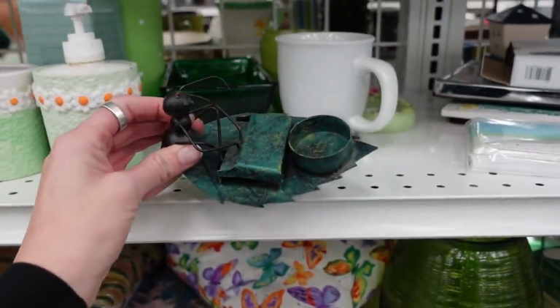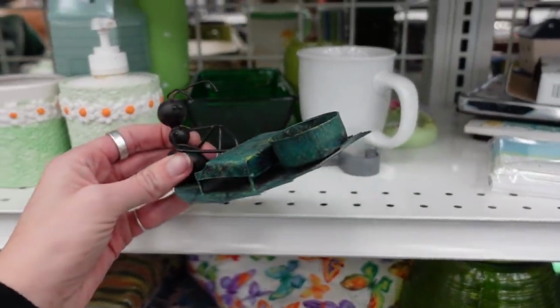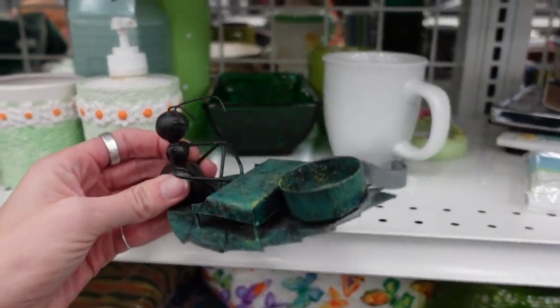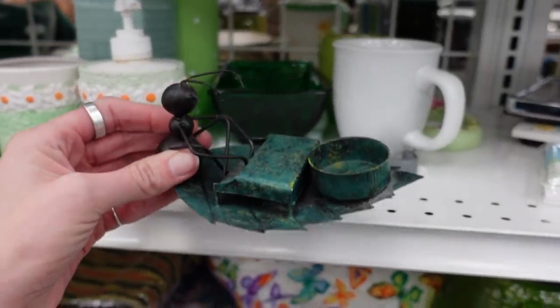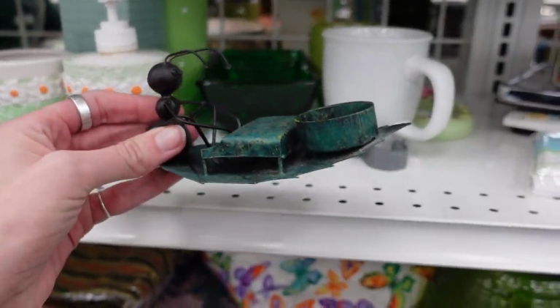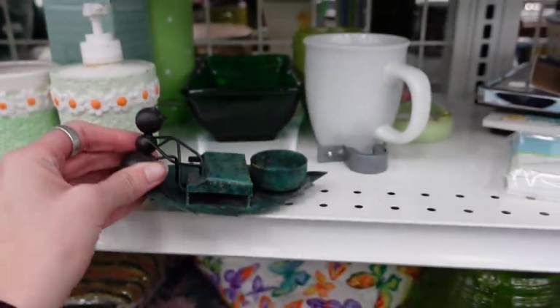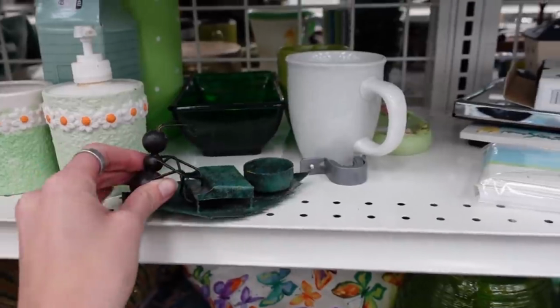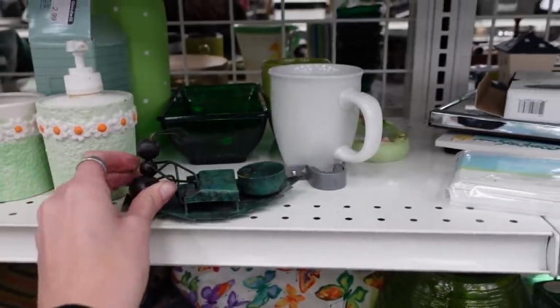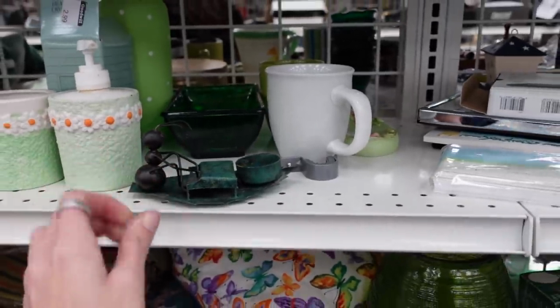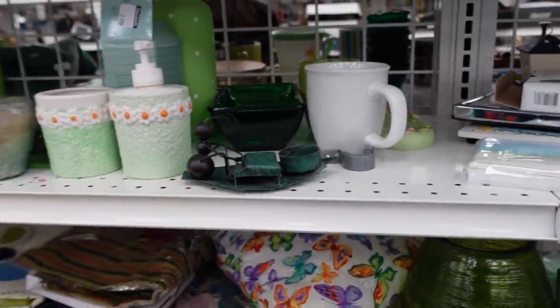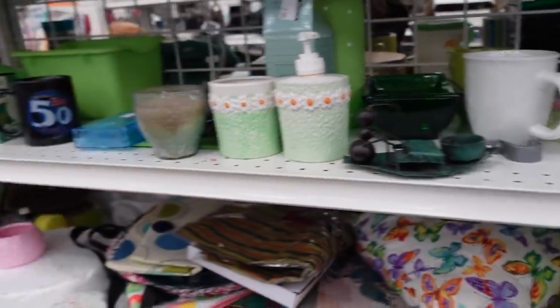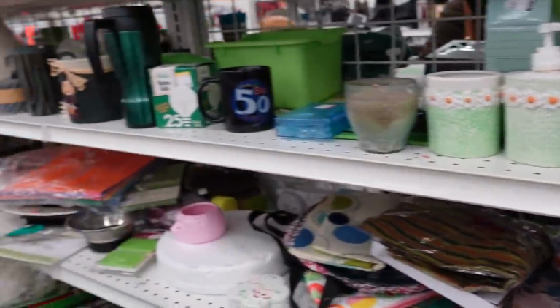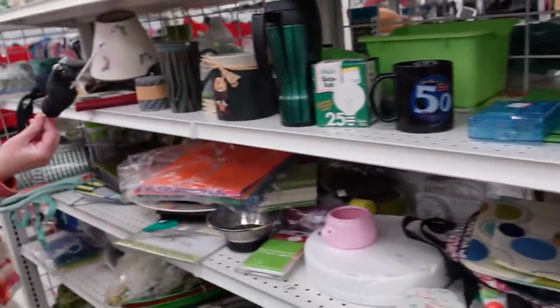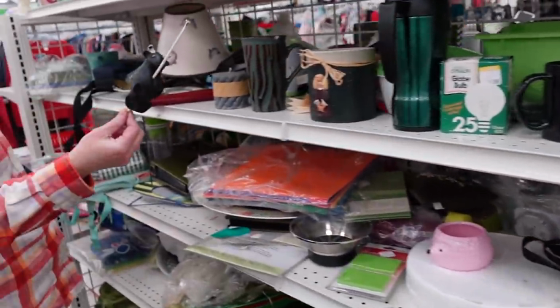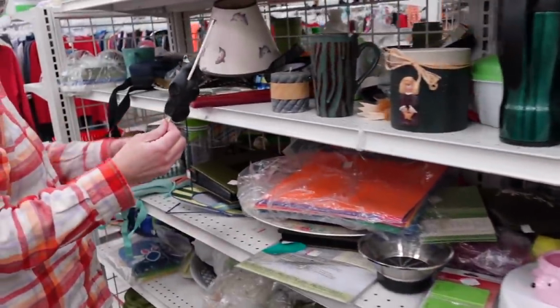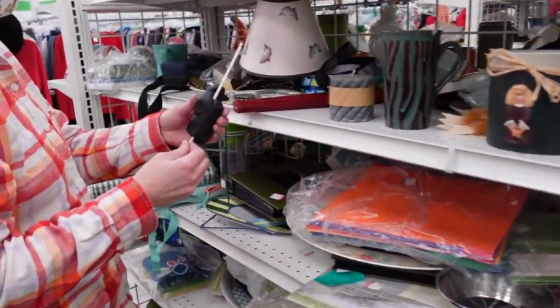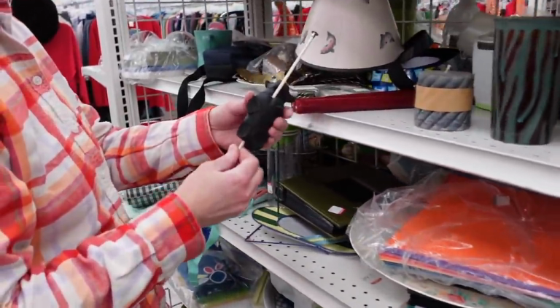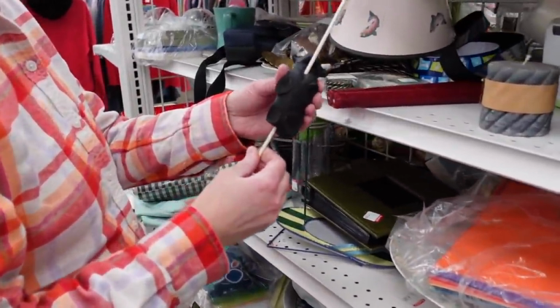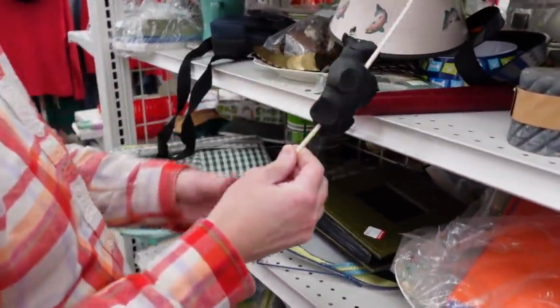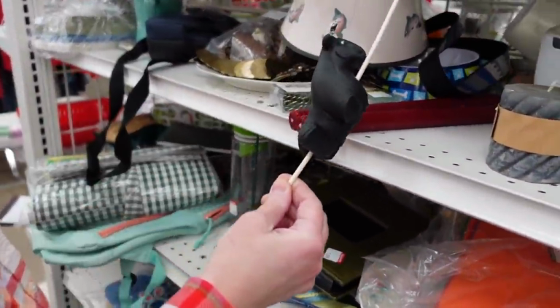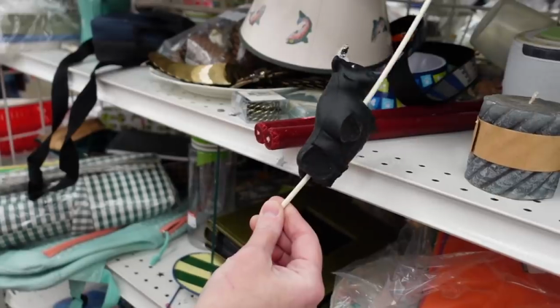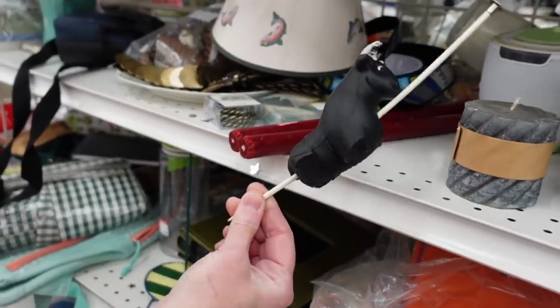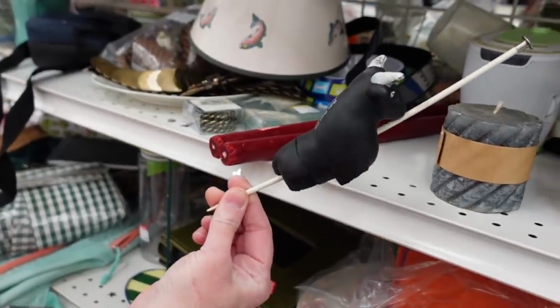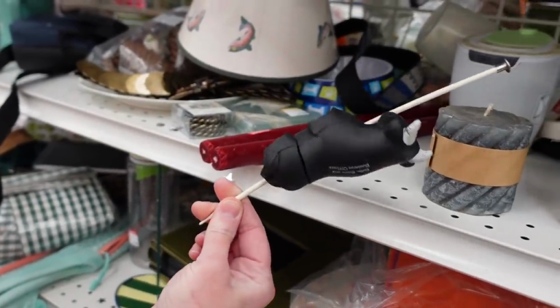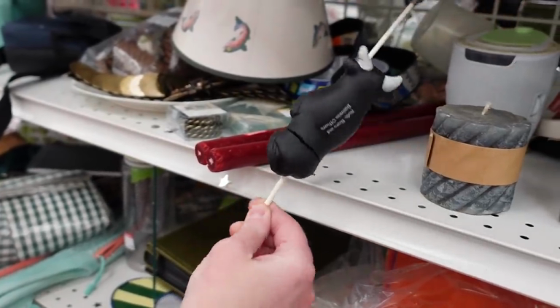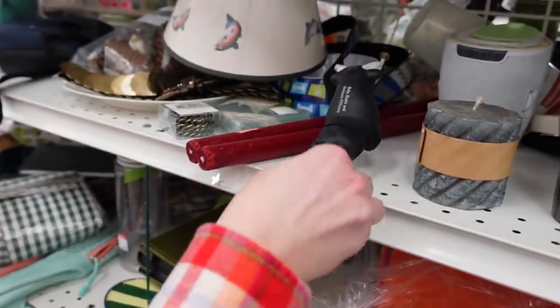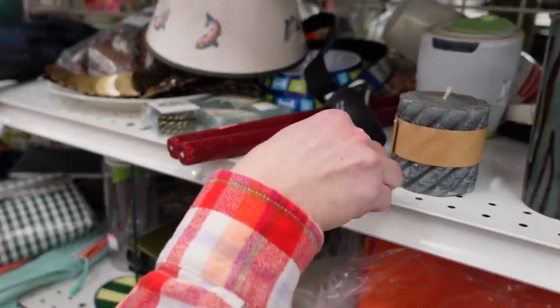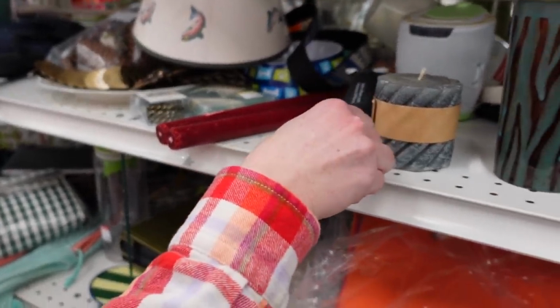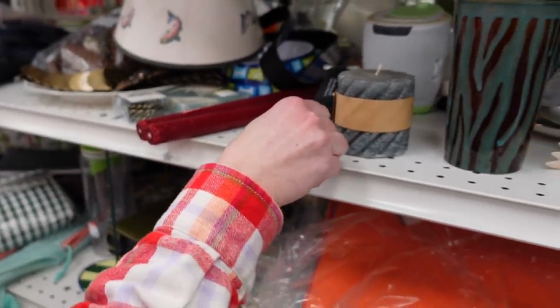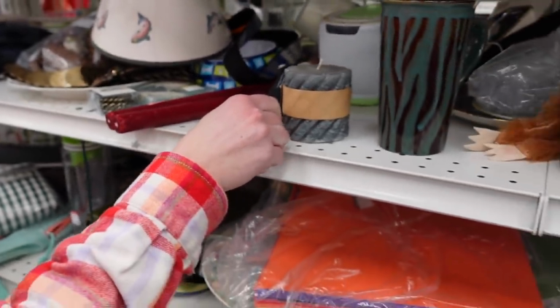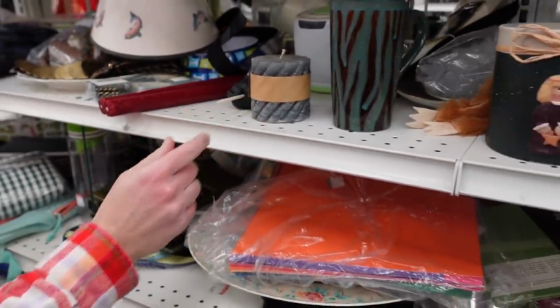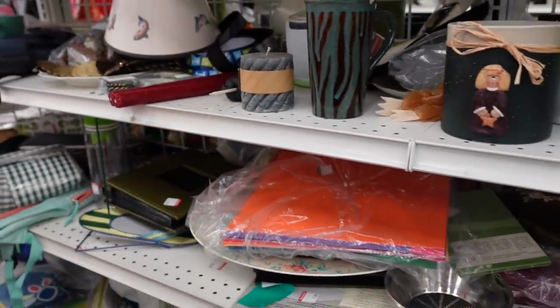We've got some trinket boxes here — I always look at trinket boxes. And we've got an ant that appears to be jamming out on the piano. Dagny found this skewered bowl; I'm not really sure what exactly is going on there.